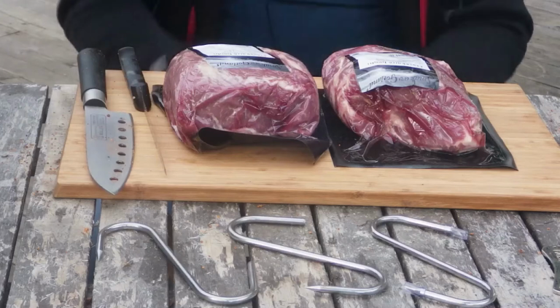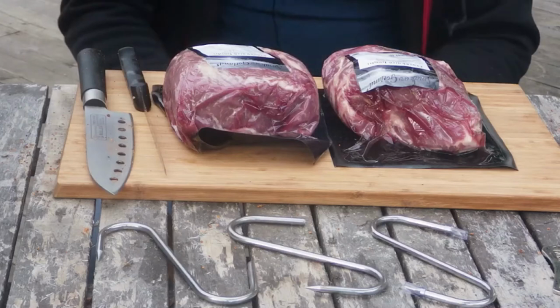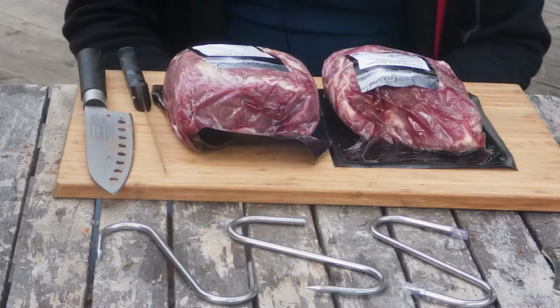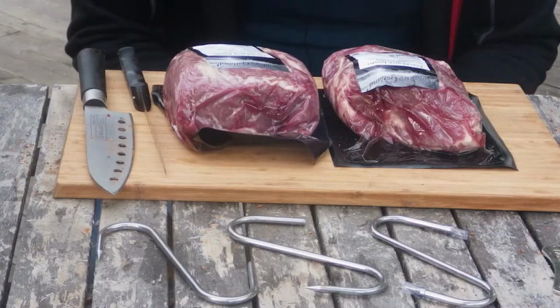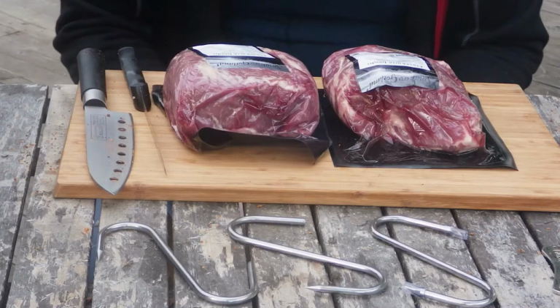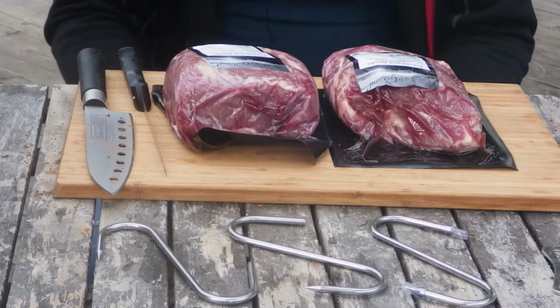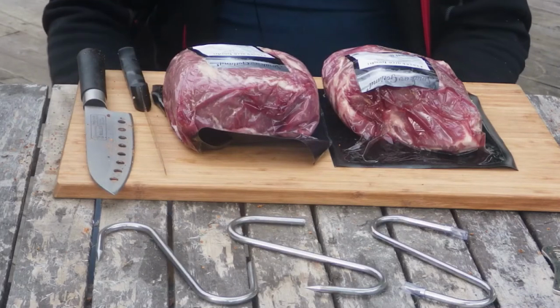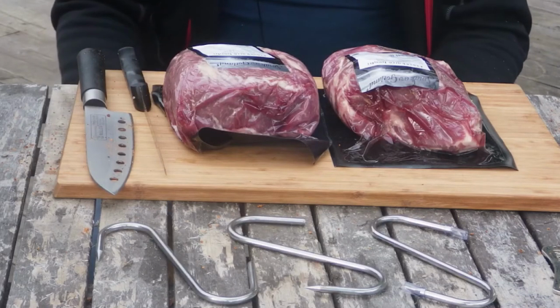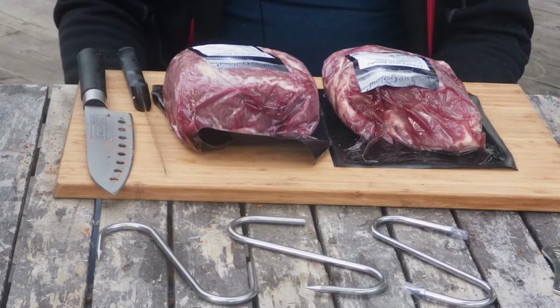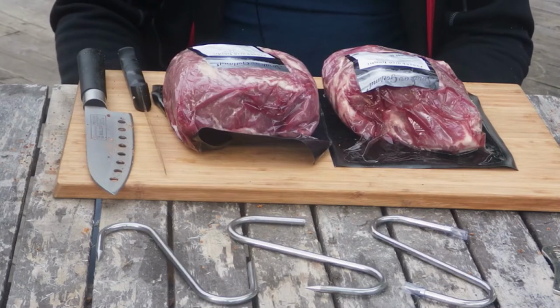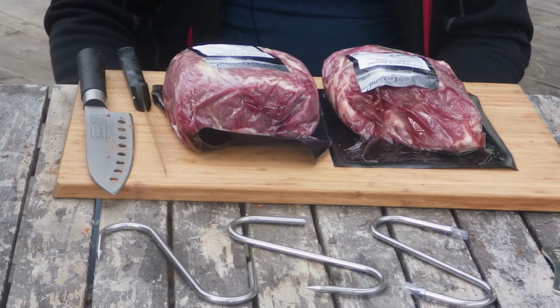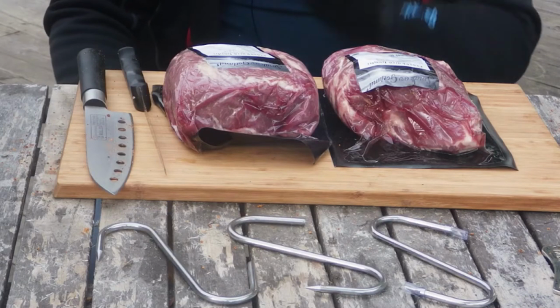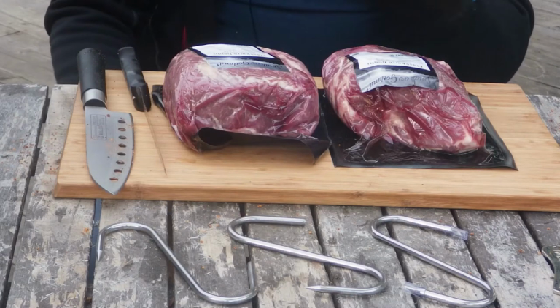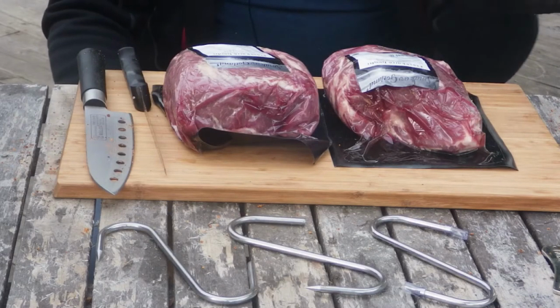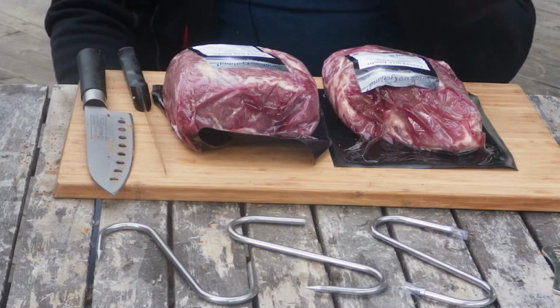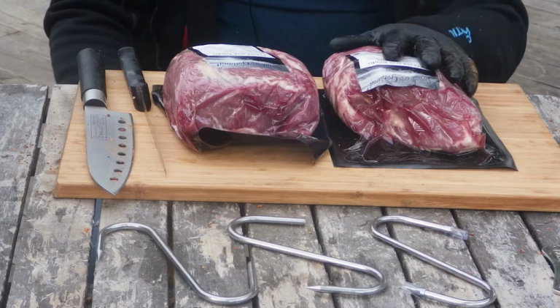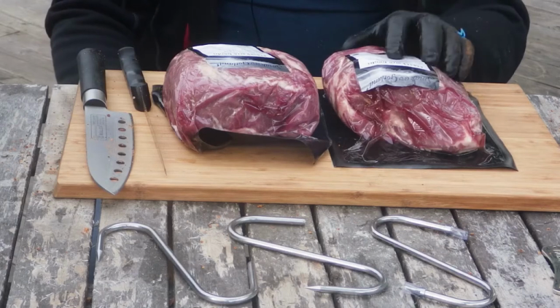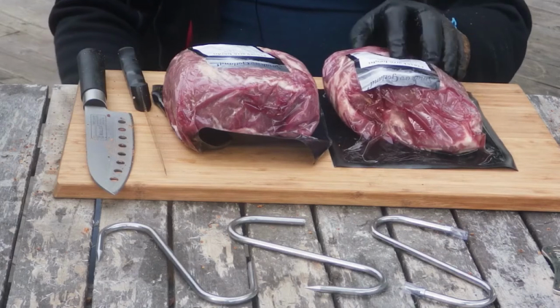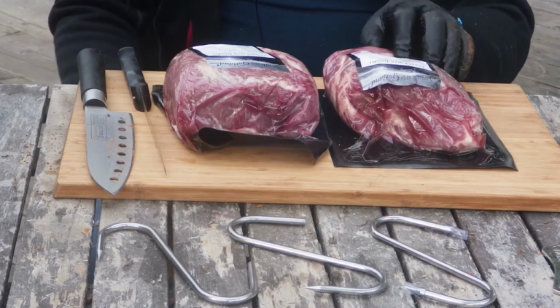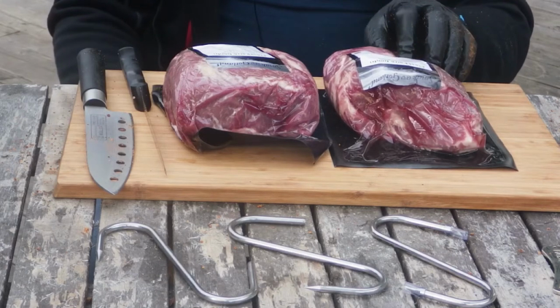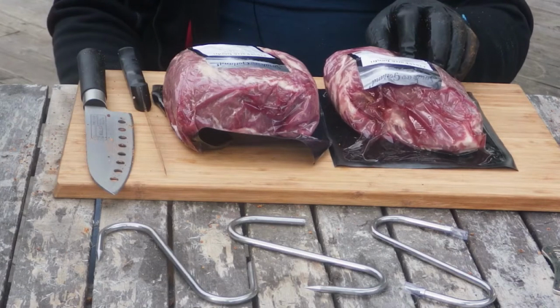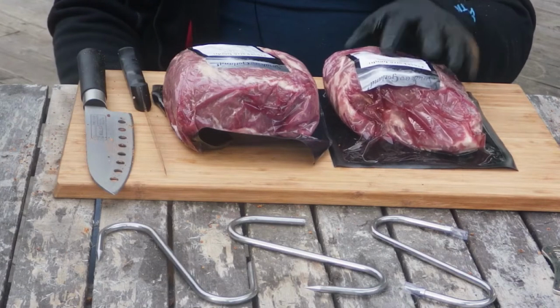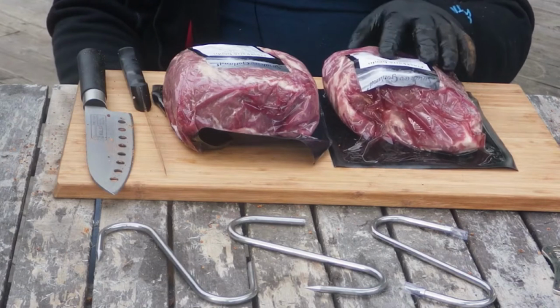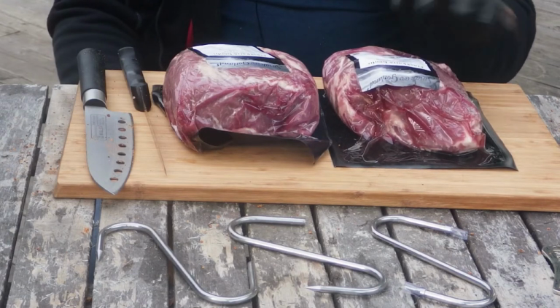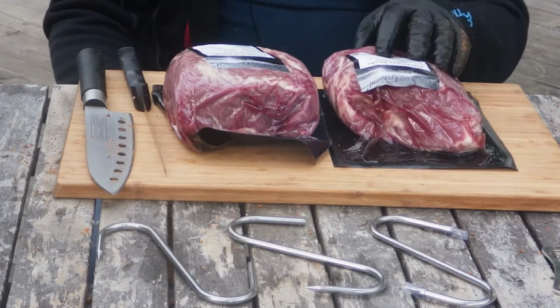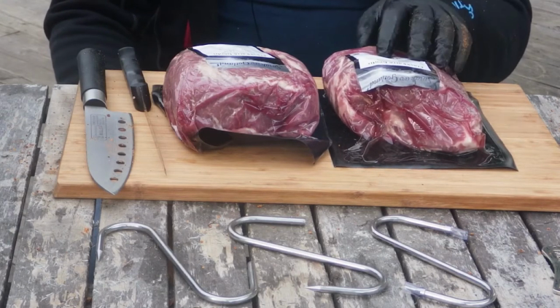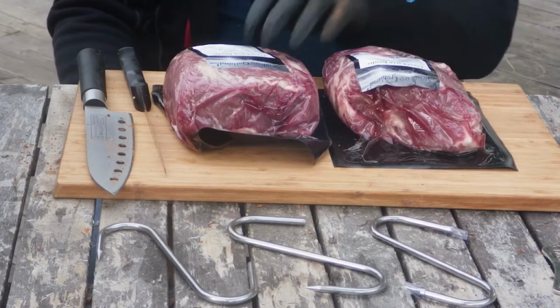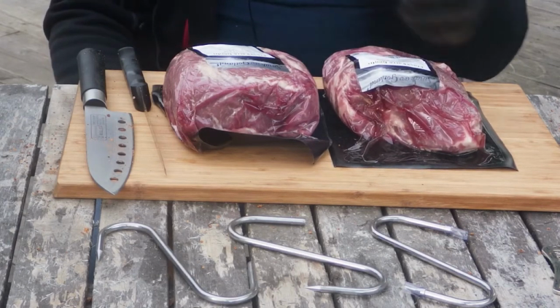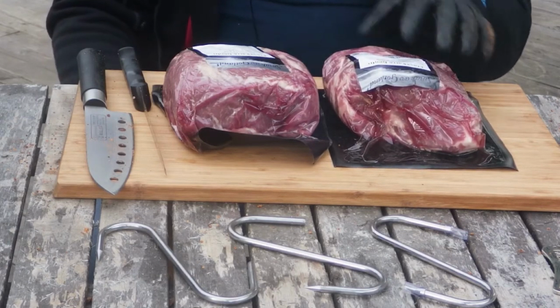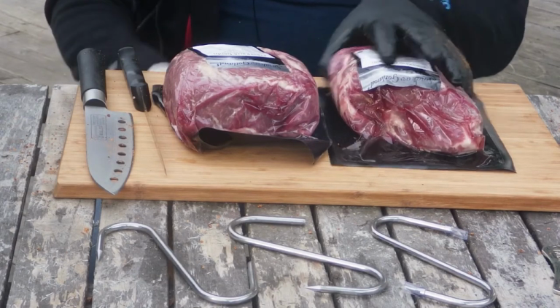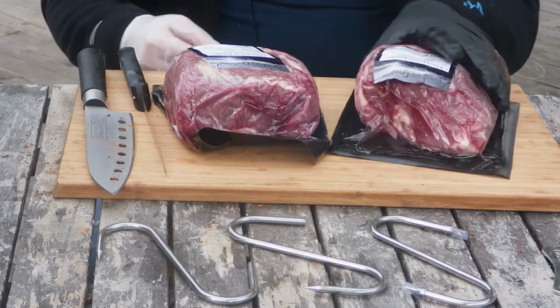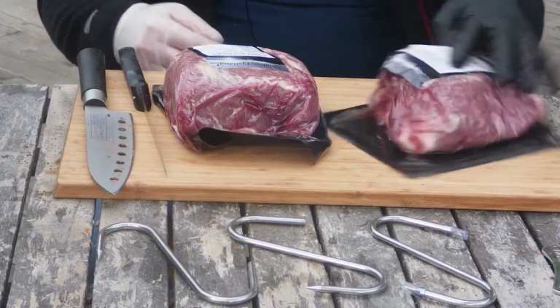Hello and welcome to La Swoon BBQ. Today I'm gonna make some pulled pork. I've got two really small pork butts. They're about two pounds each, just a little over perhaps.